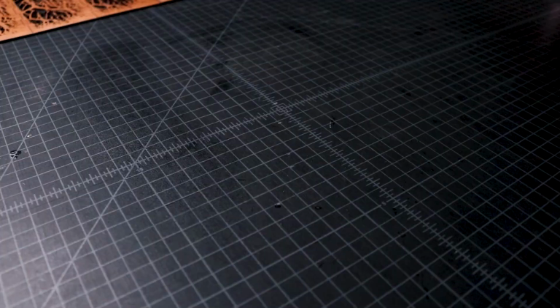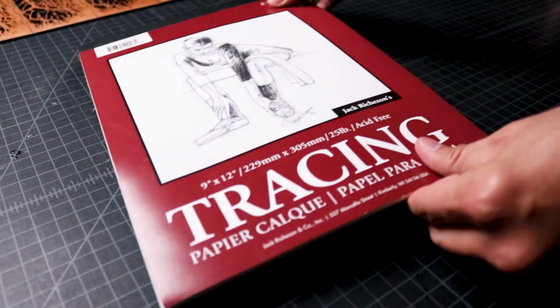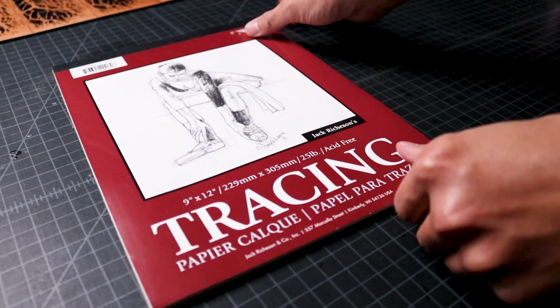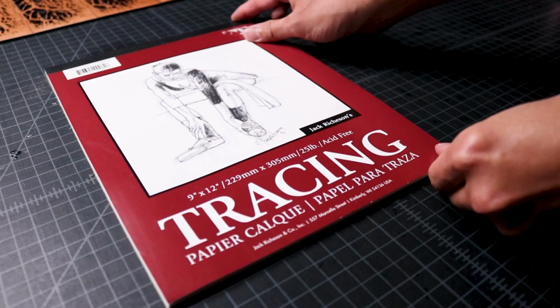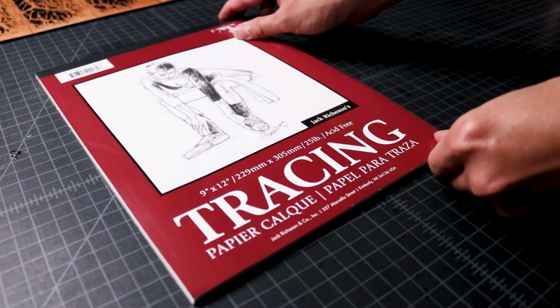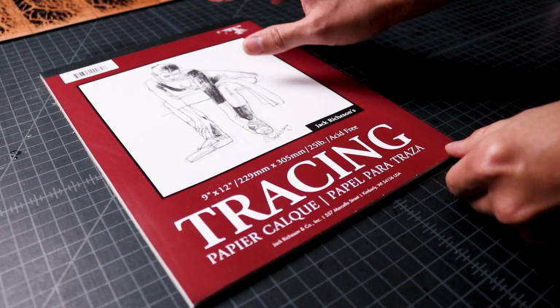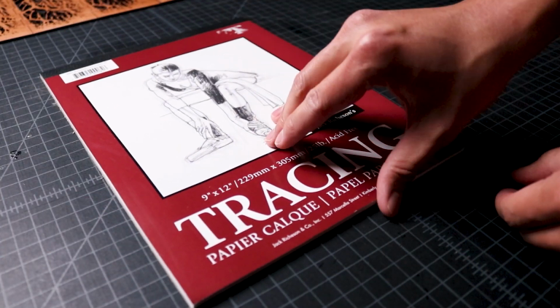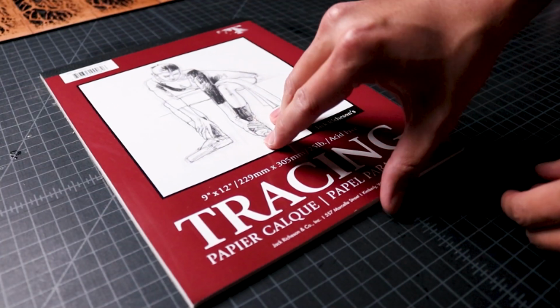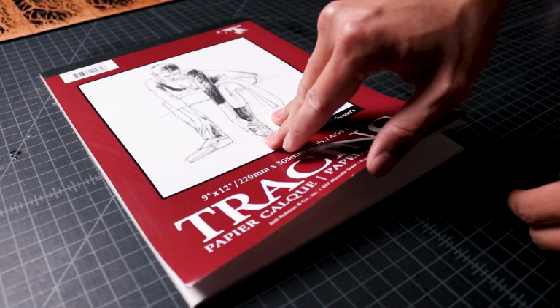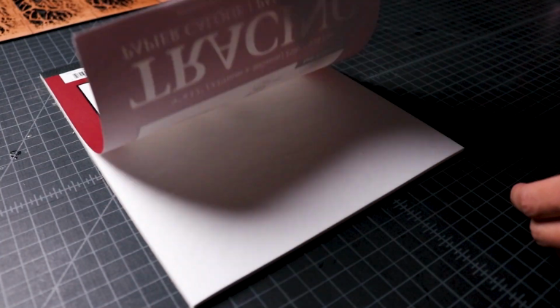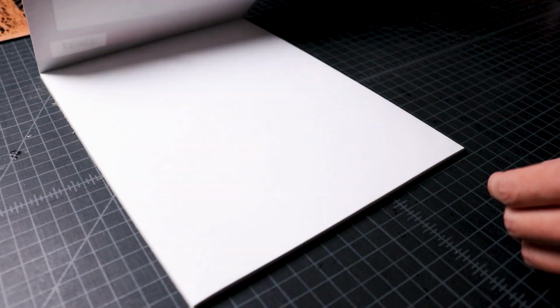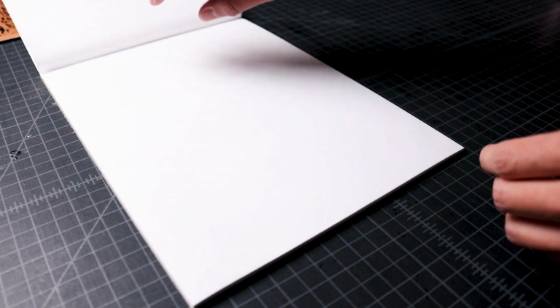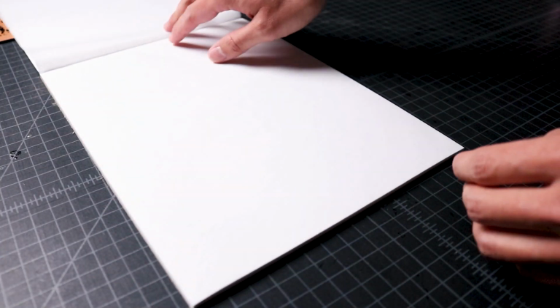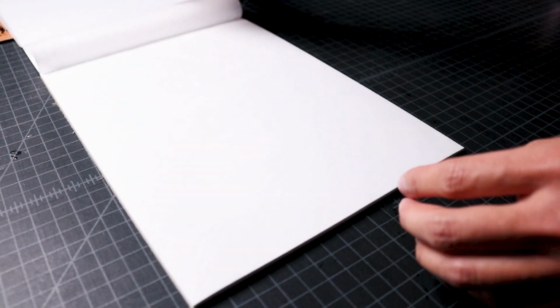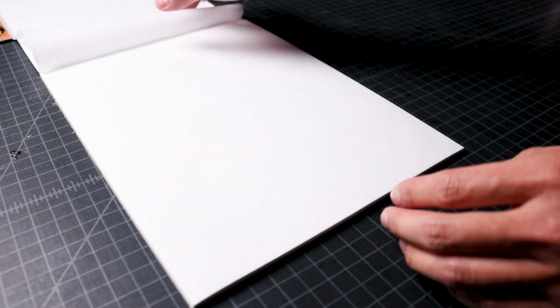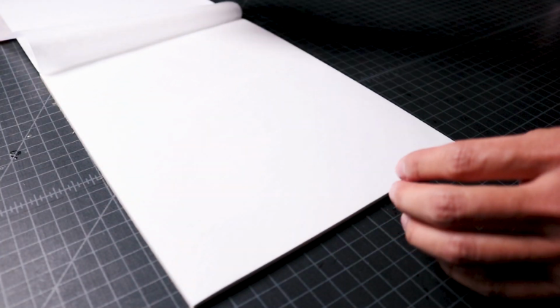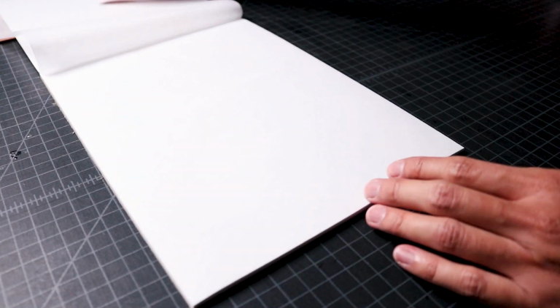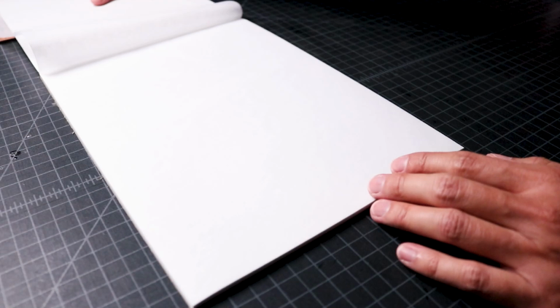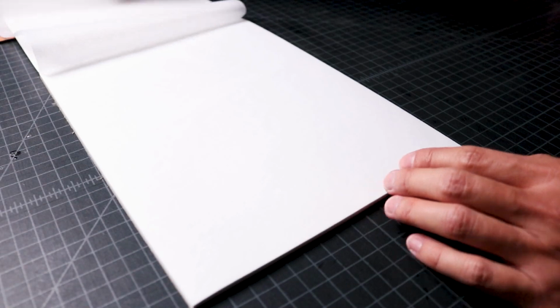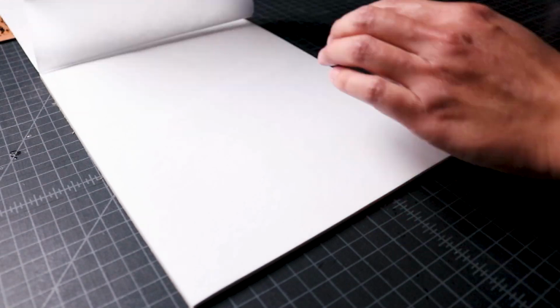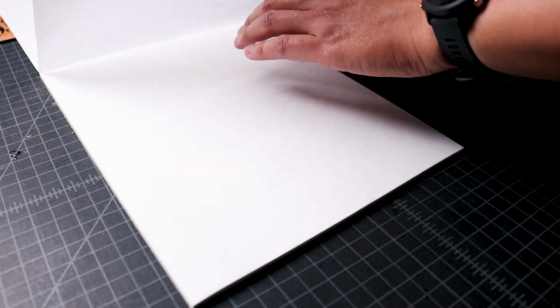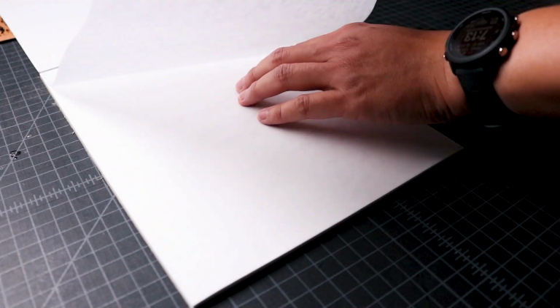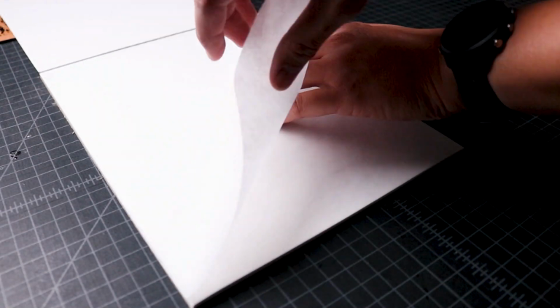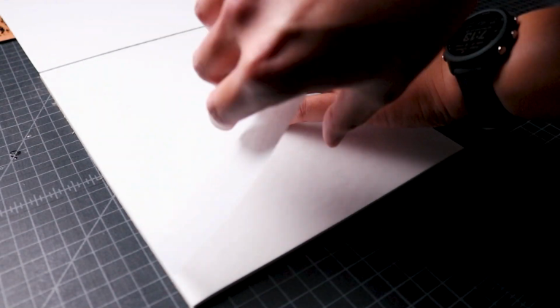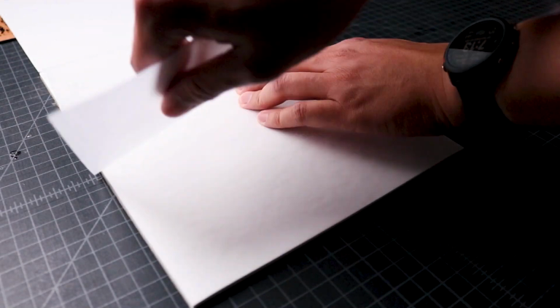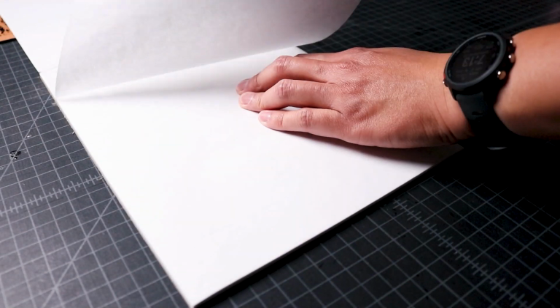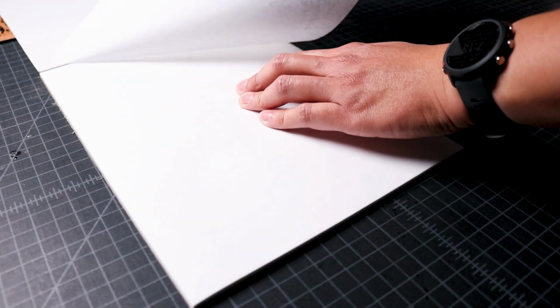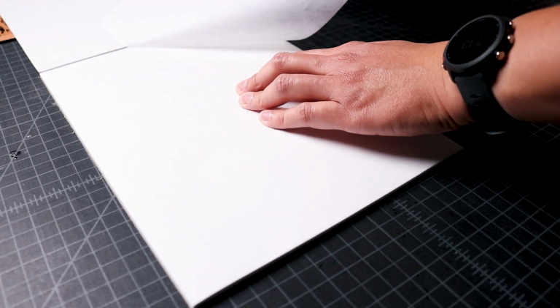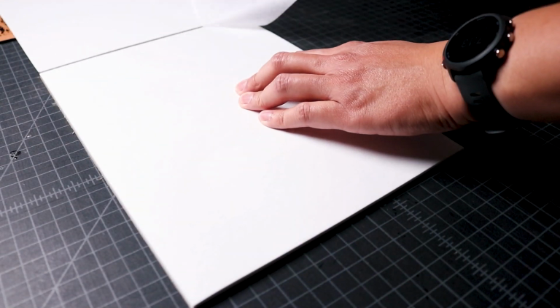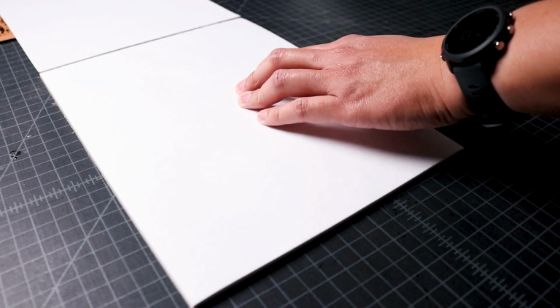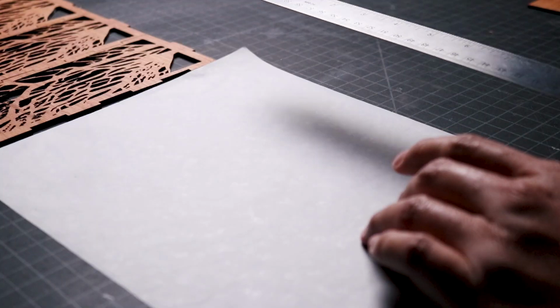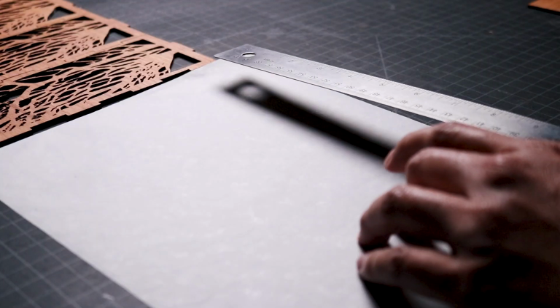Once the oil dried, I took flat sheets of trace paper, which has a translucent property, and cut it to a size where it would cover all the cutouts of each panel.